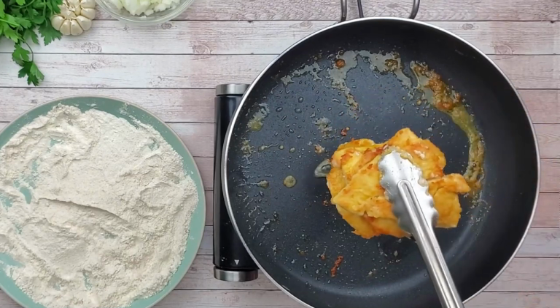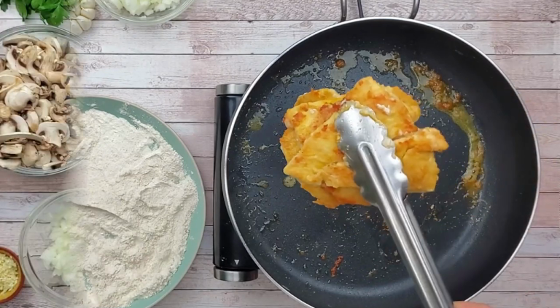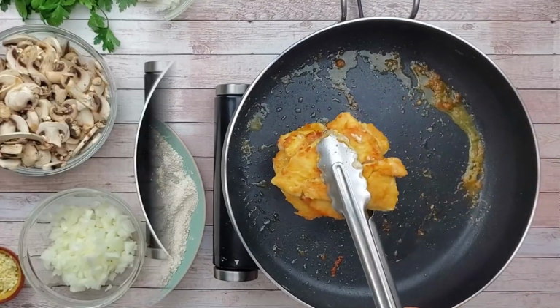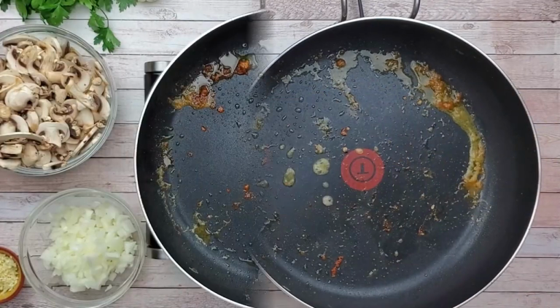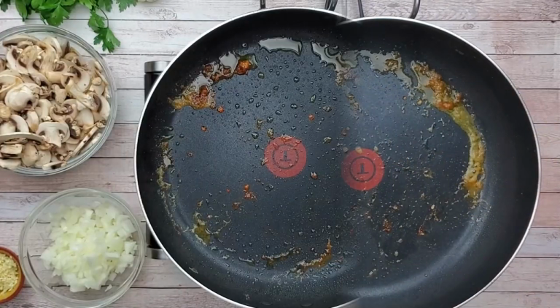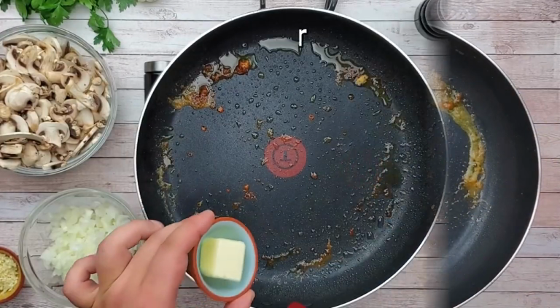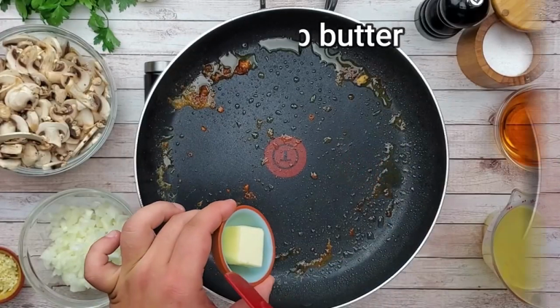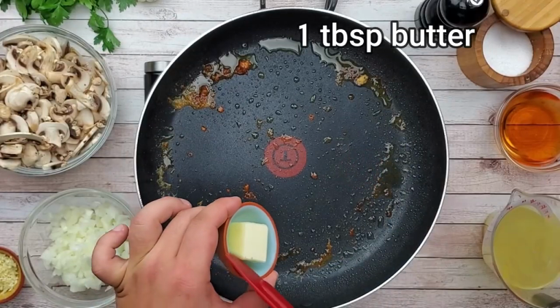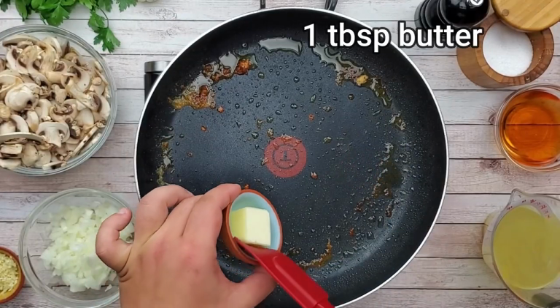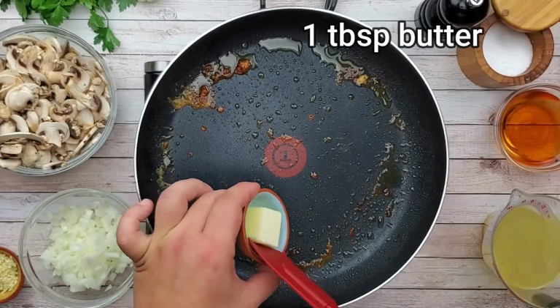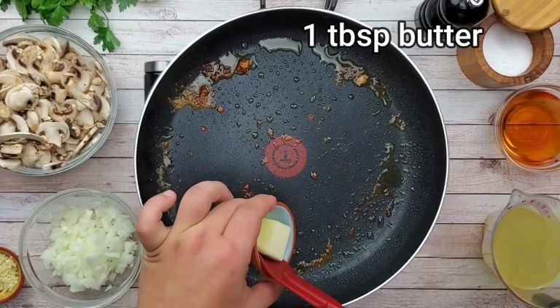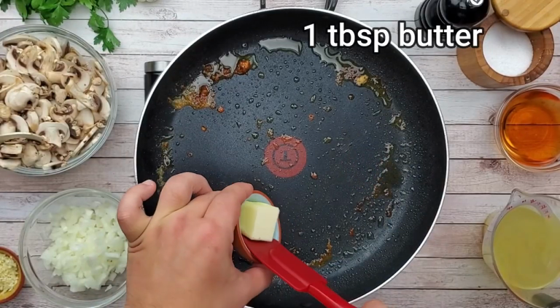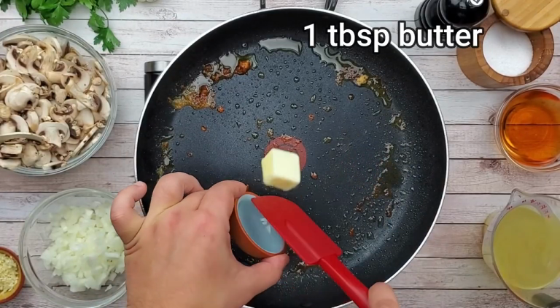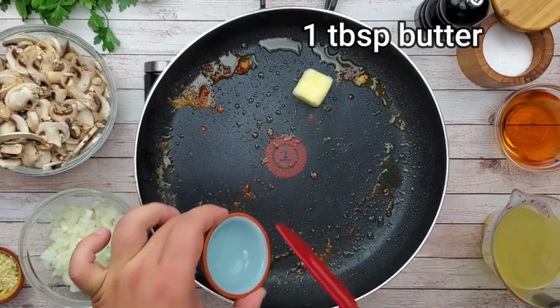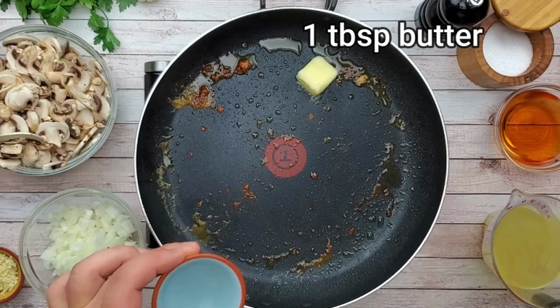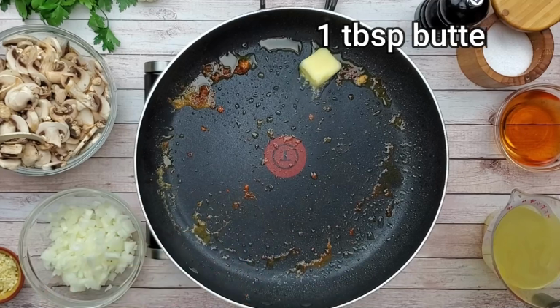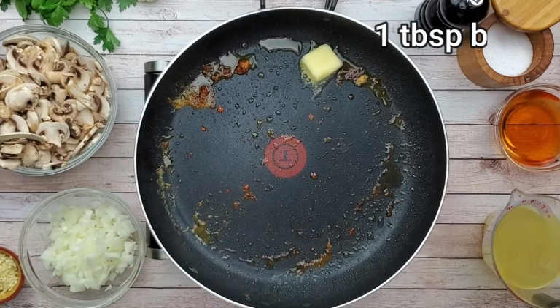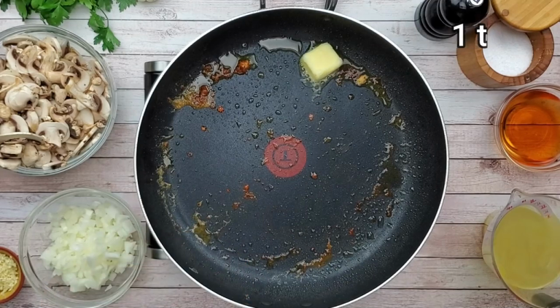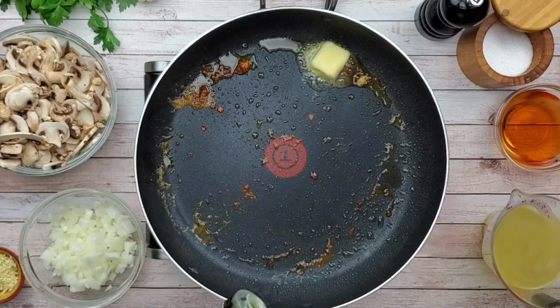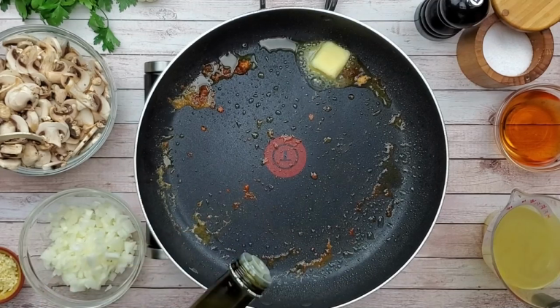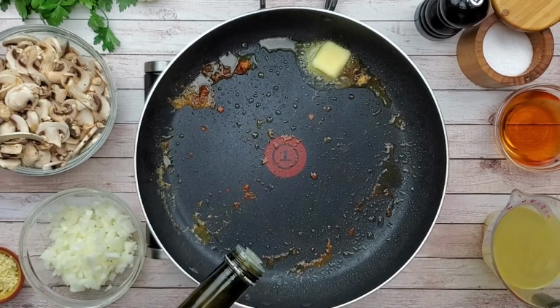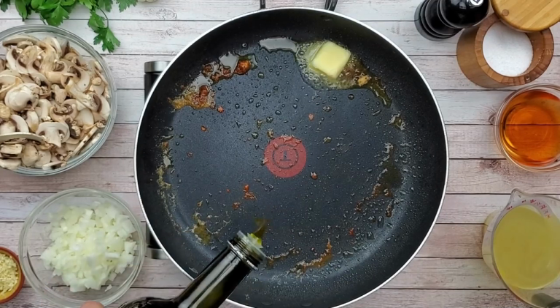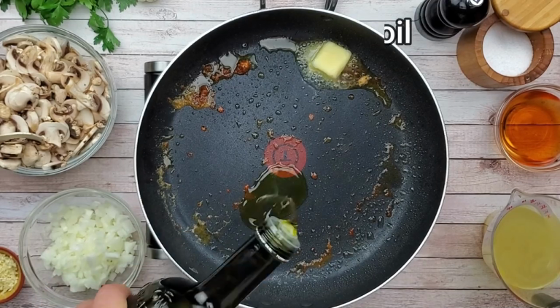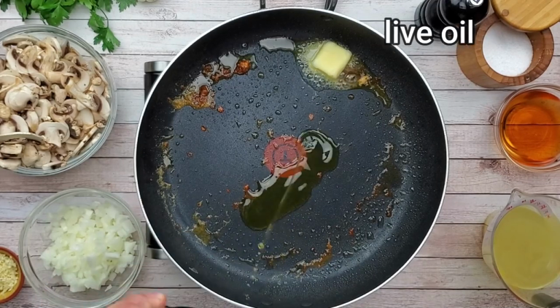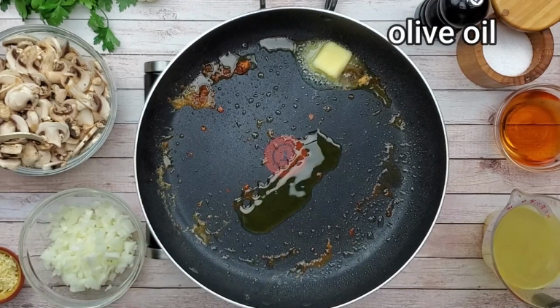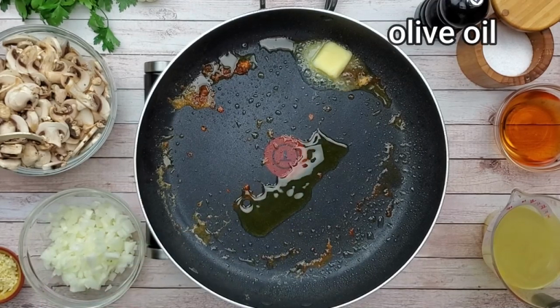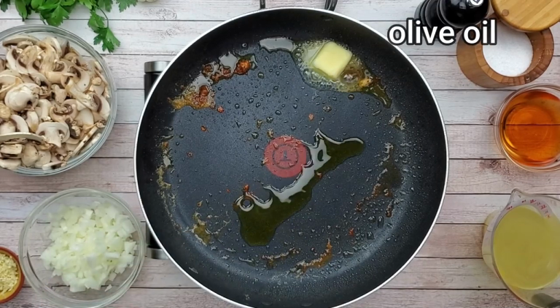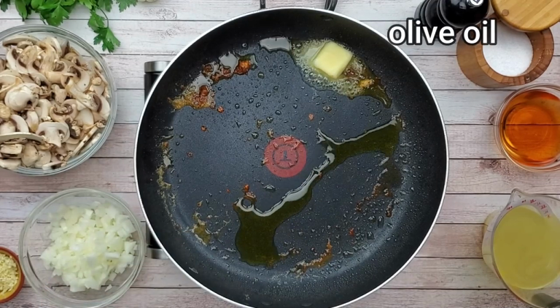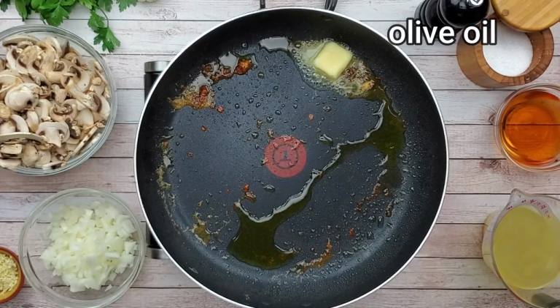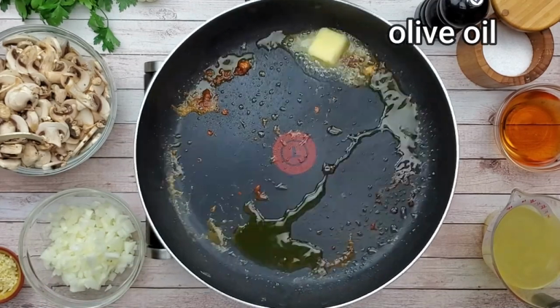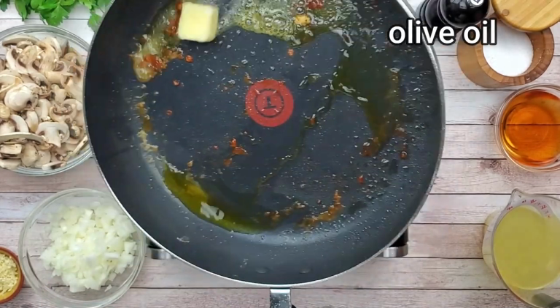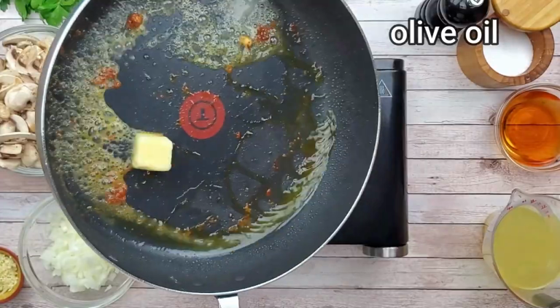Do not clean the pan — you don't want to wash off all the flavors from it. What you need to do is add butter and pour some olive oil to prevent the butter from burning.